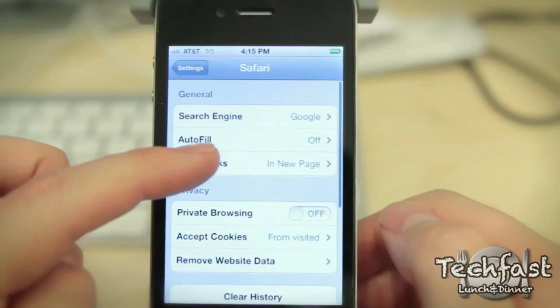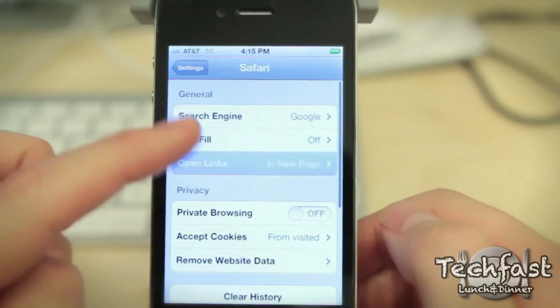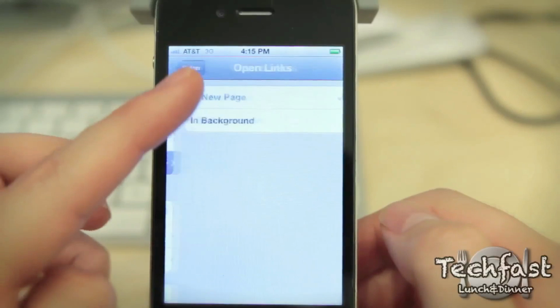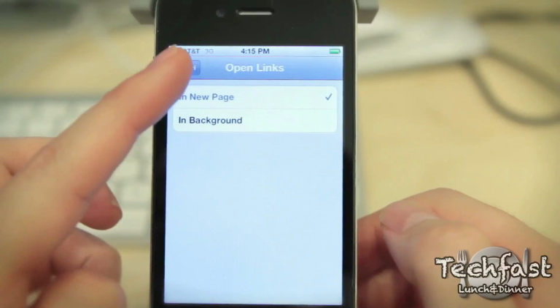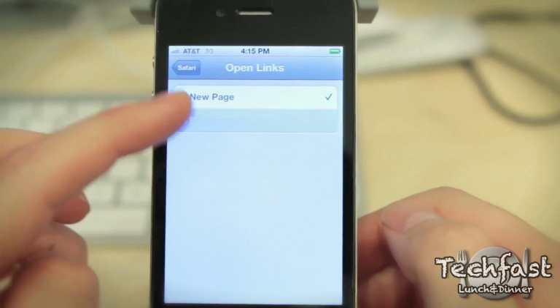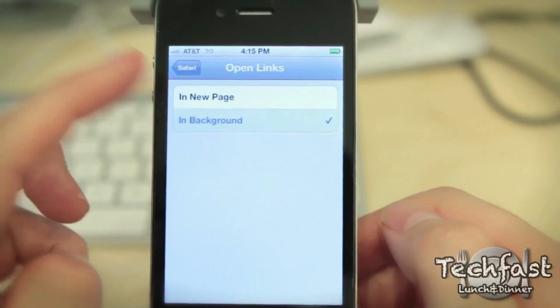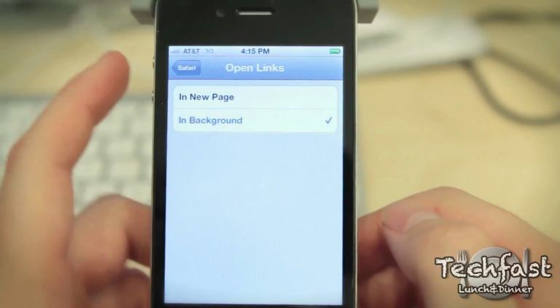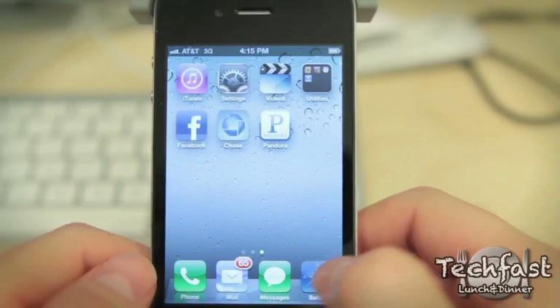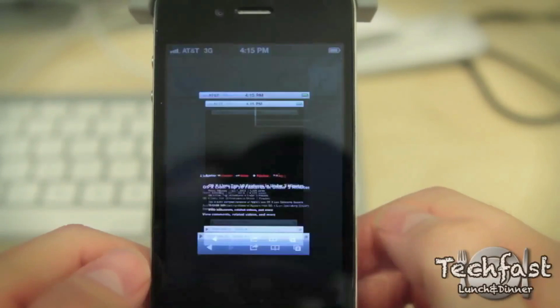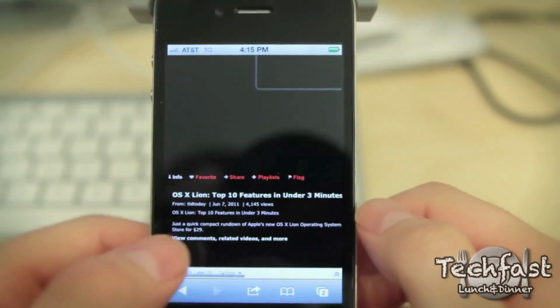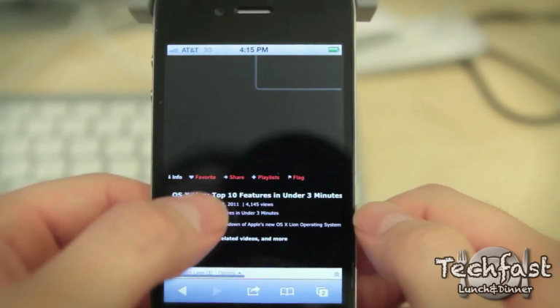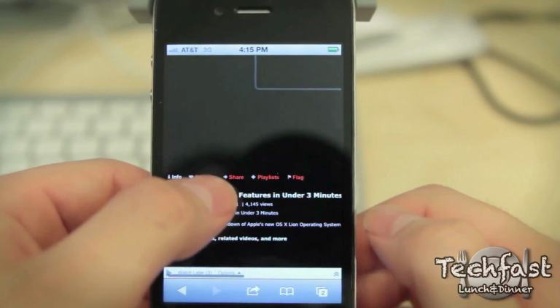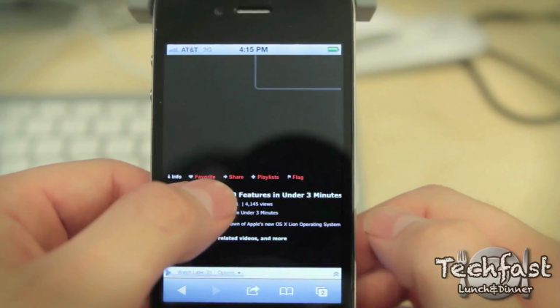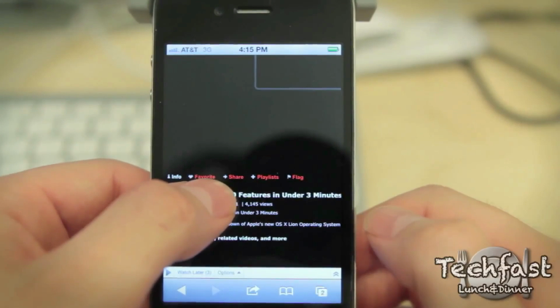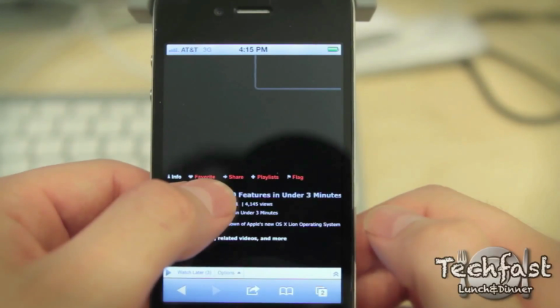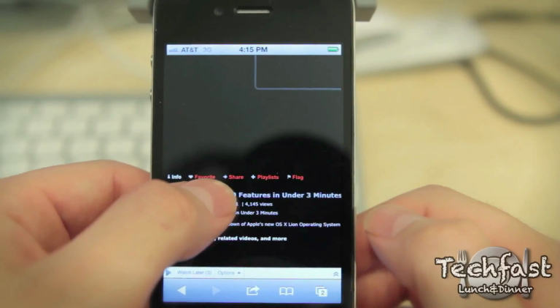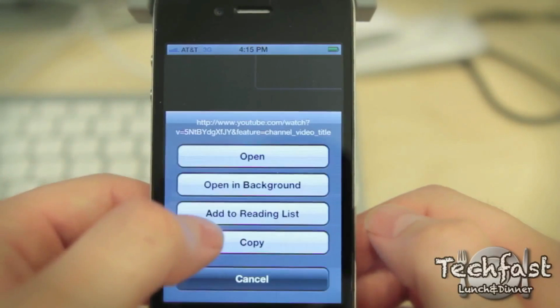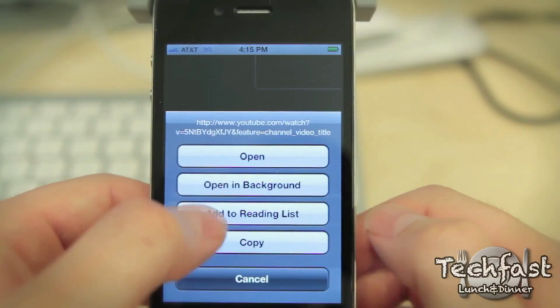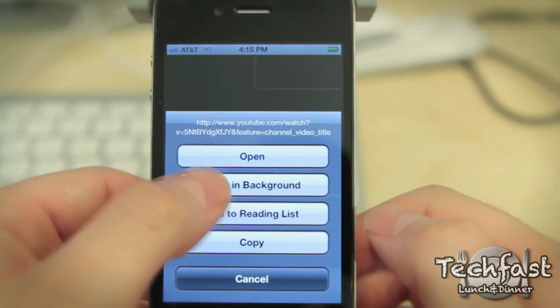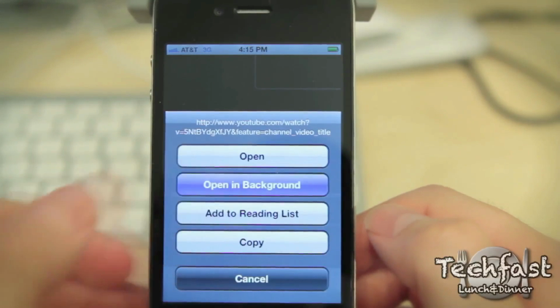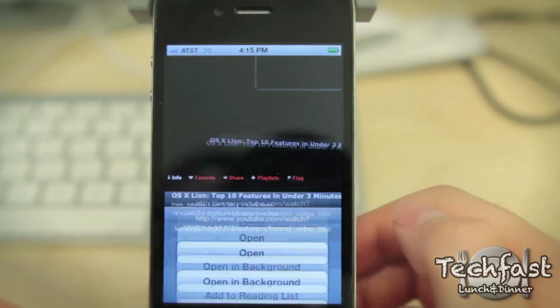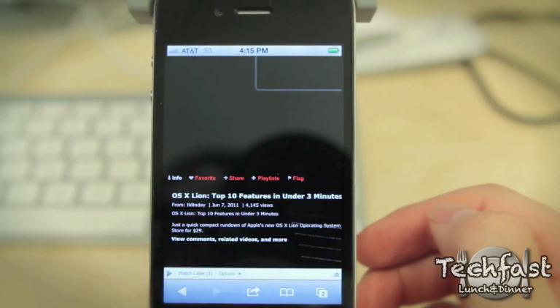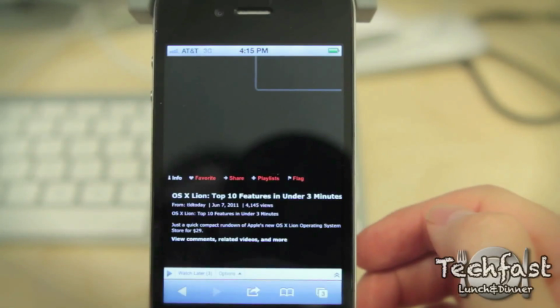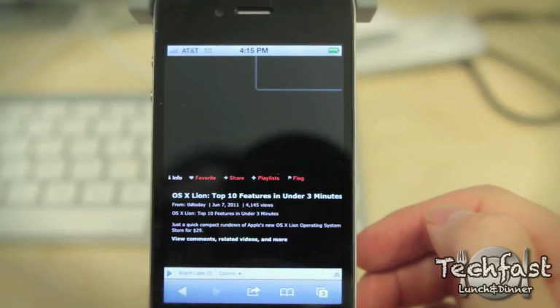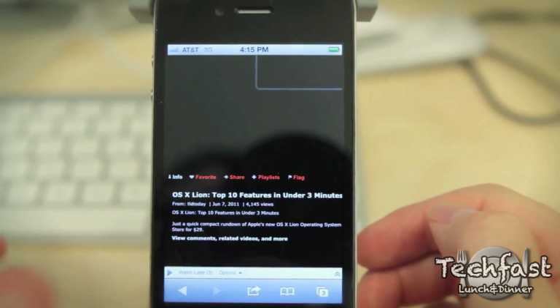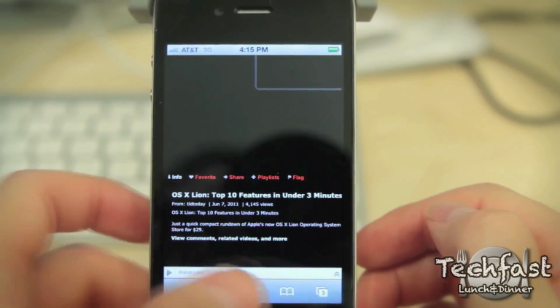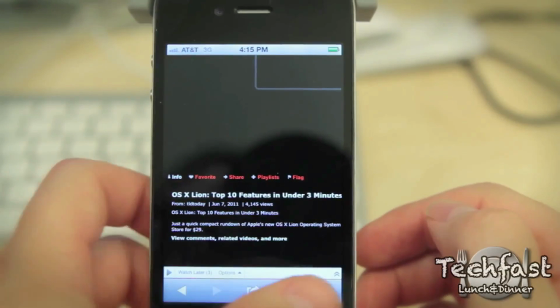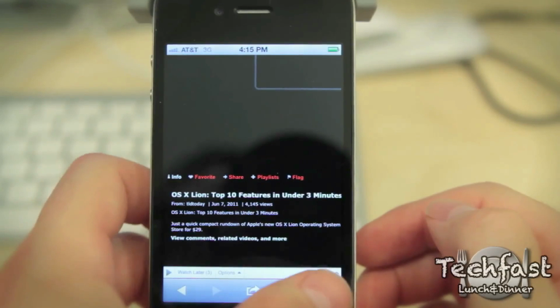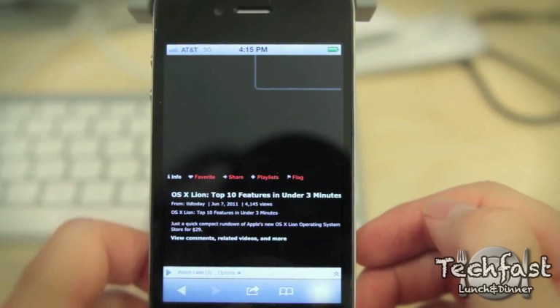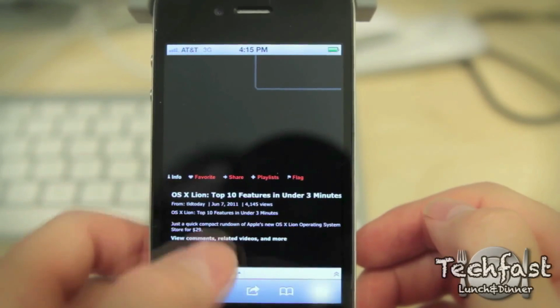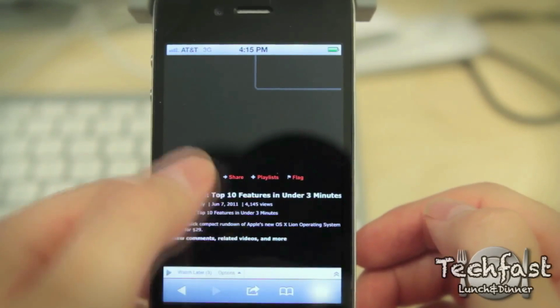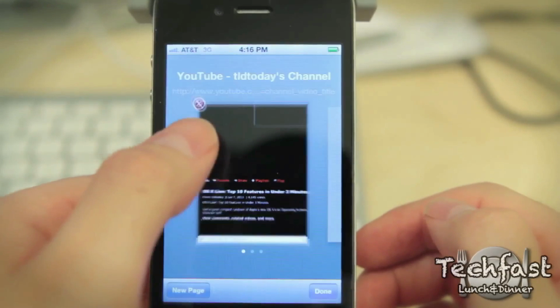Next up is a really cool Safari feature. You can actually configure it so you can open a new window in the background so it's not interrupting what you're doing. Once you're ready to view it, then you can open it up just by going to a new page.